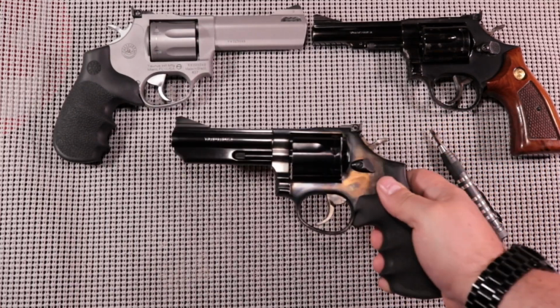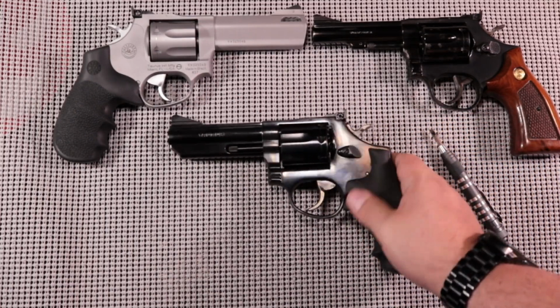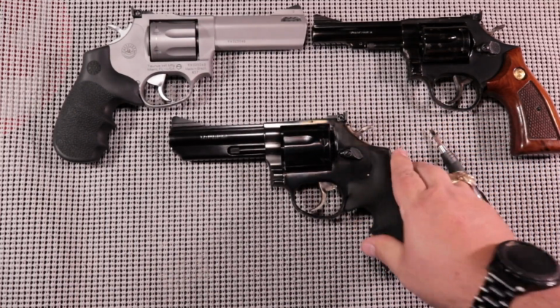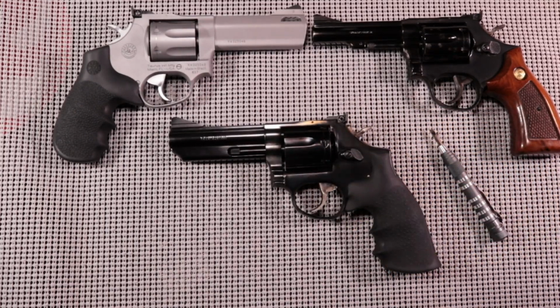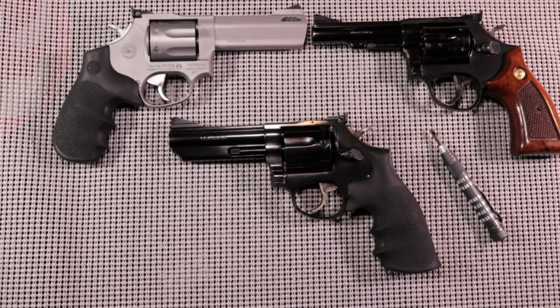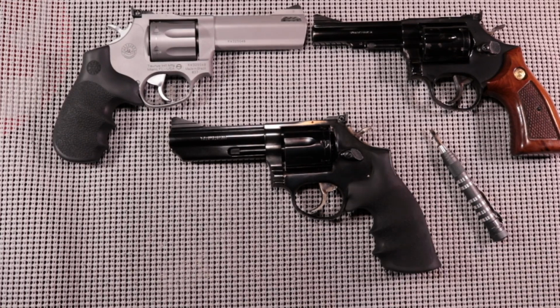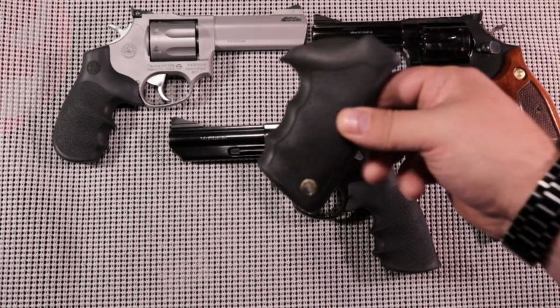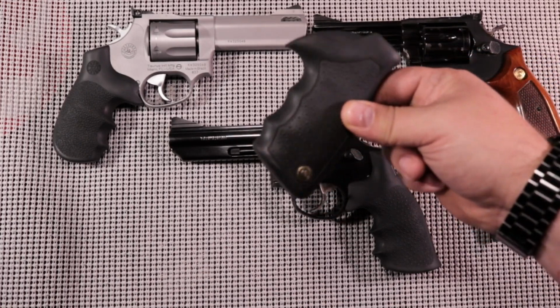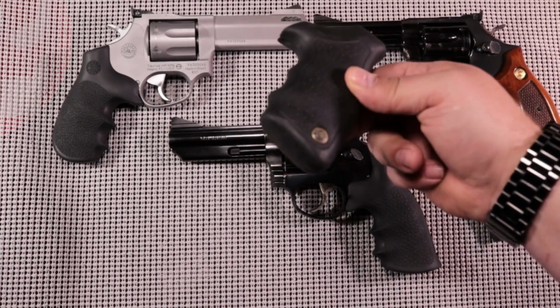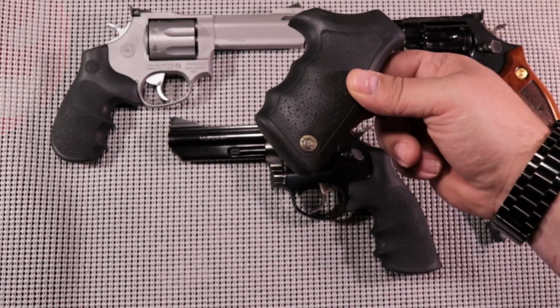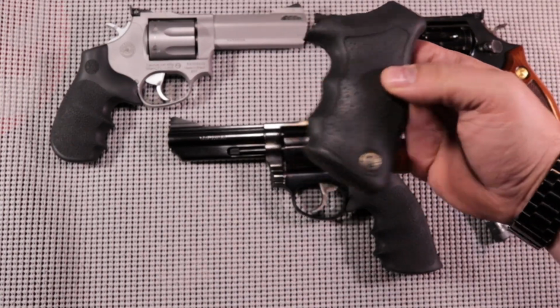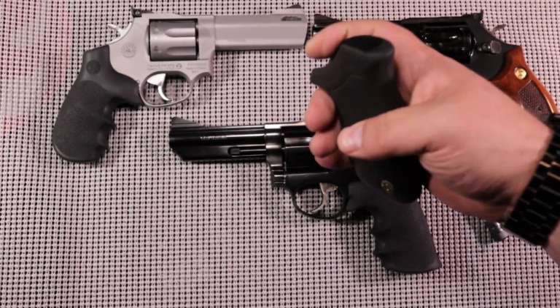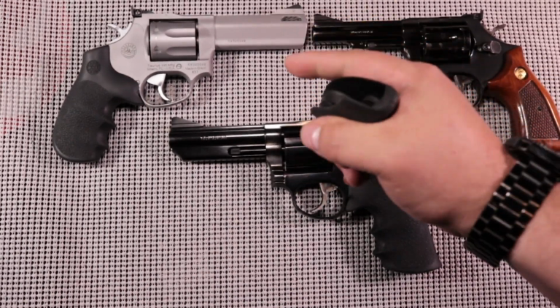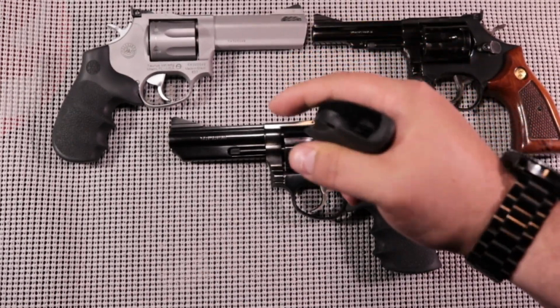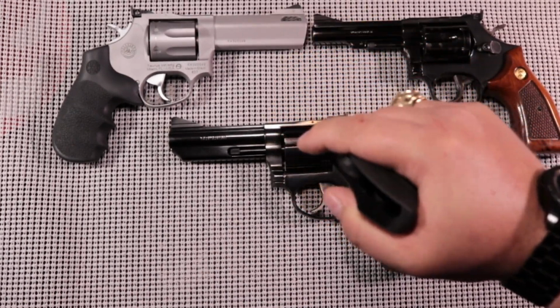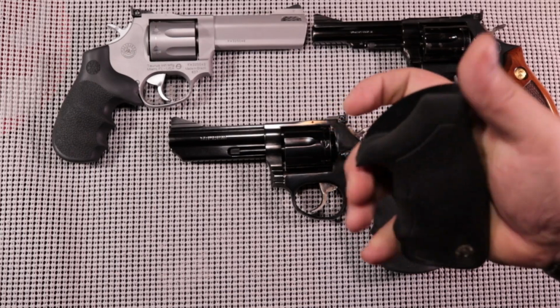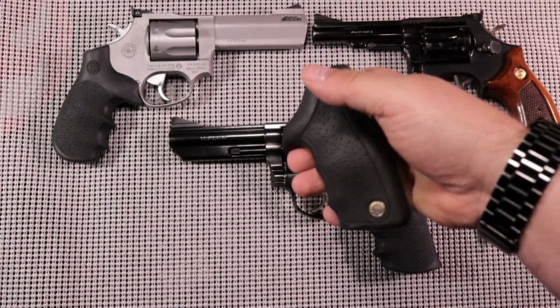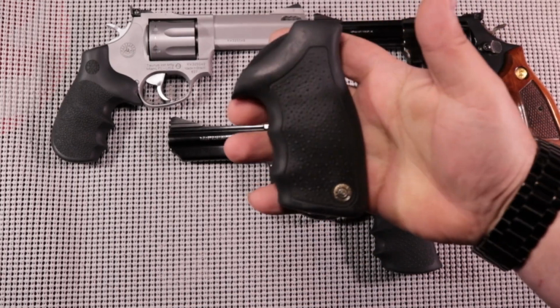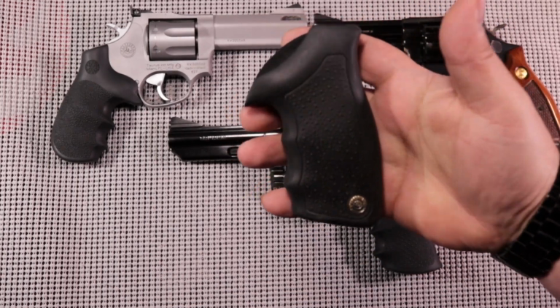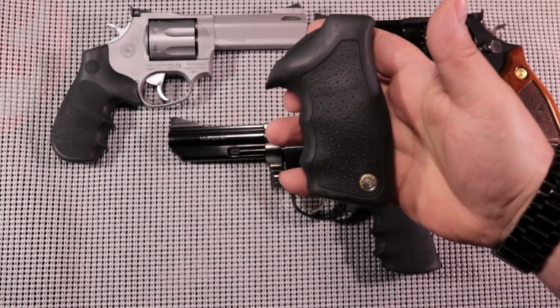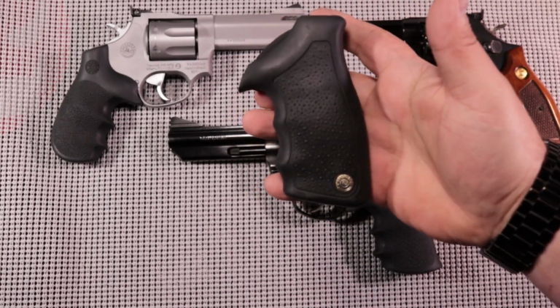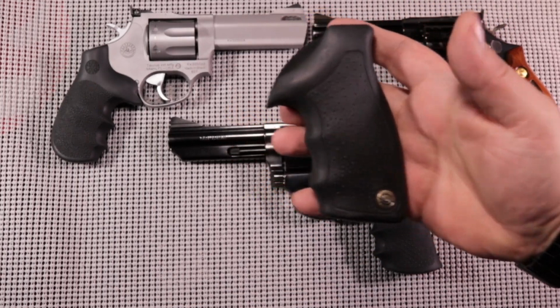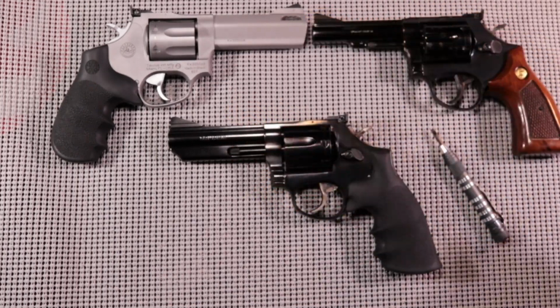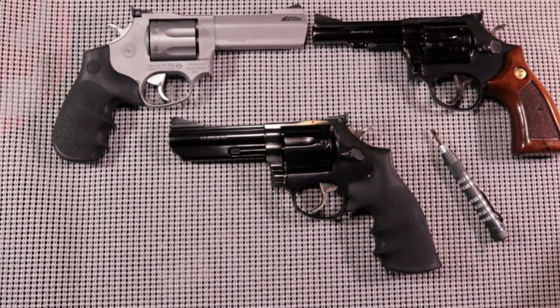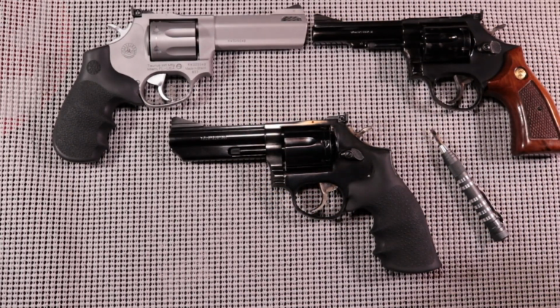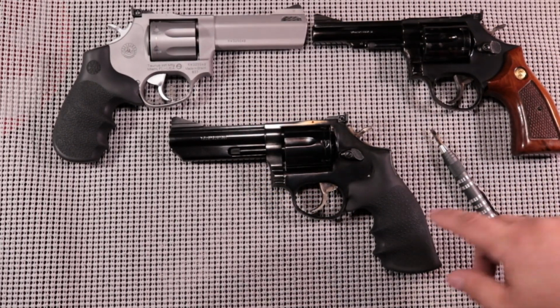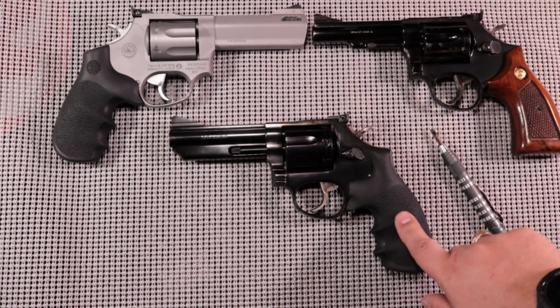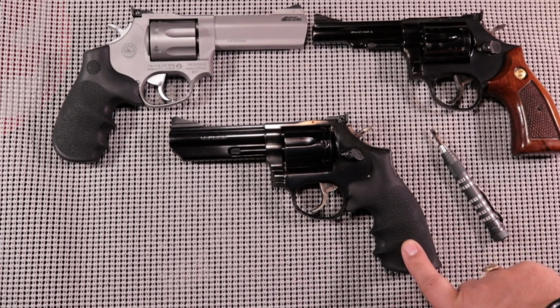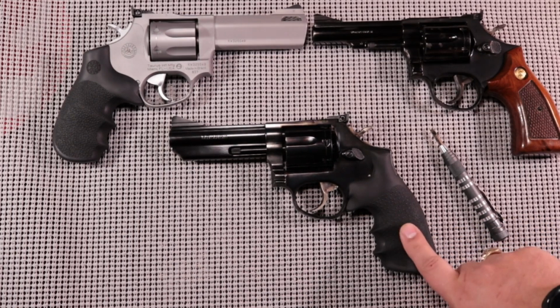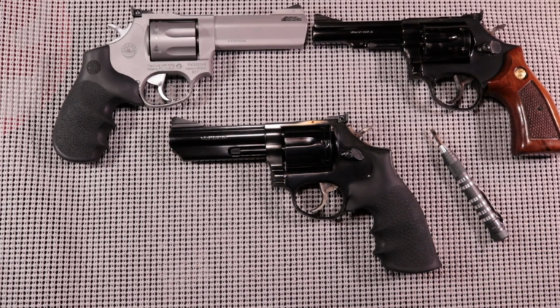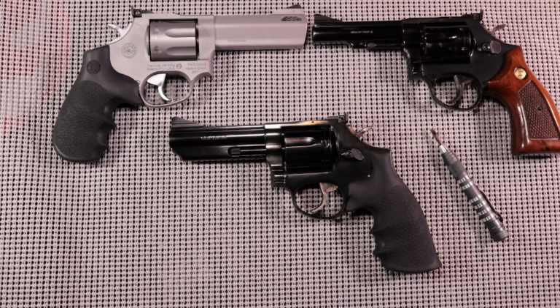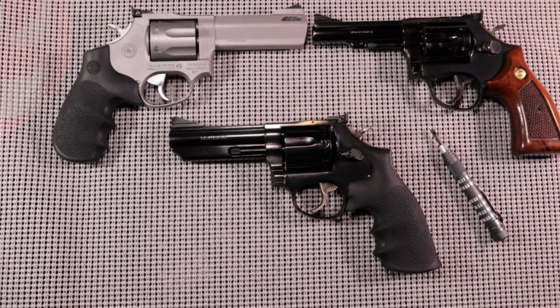I had an opportunity to pick this guy up the other day. Beautiful little gun, and it reminds me a lot of the 686. However, the grip on this gun is big, bulky, hard rubber — not very ergonomic. I just didn't like the factory grip that comes on the M66, so I picked this Hogue grip up off of Amazon.com.